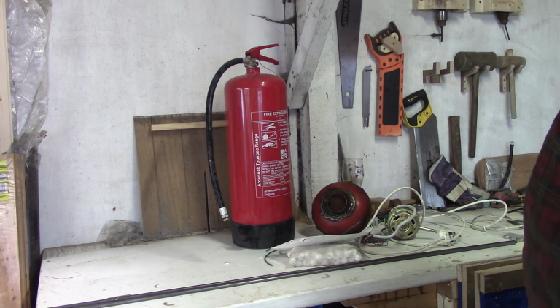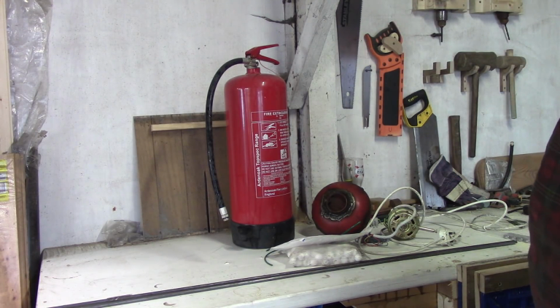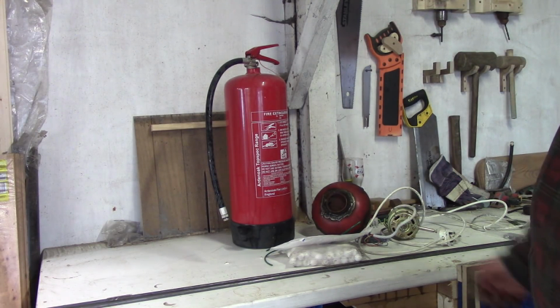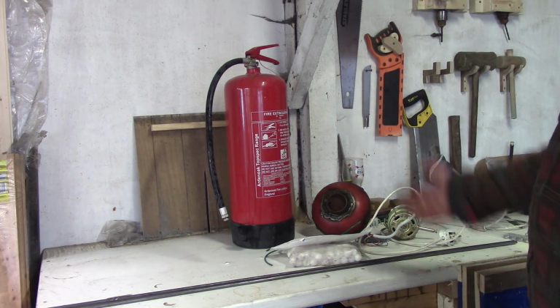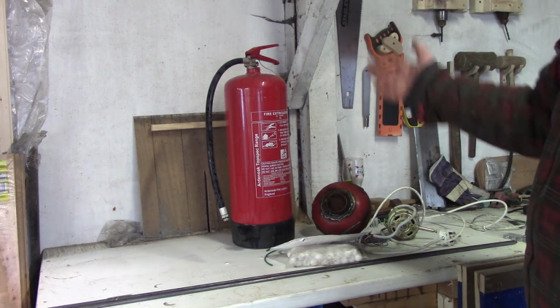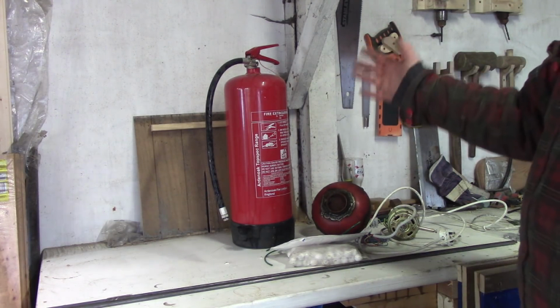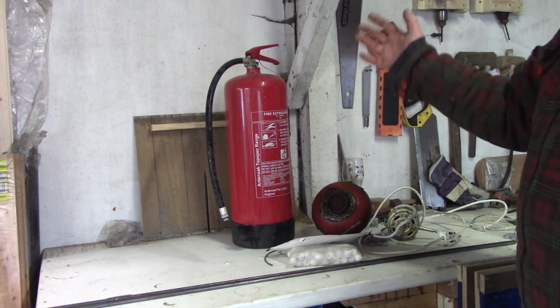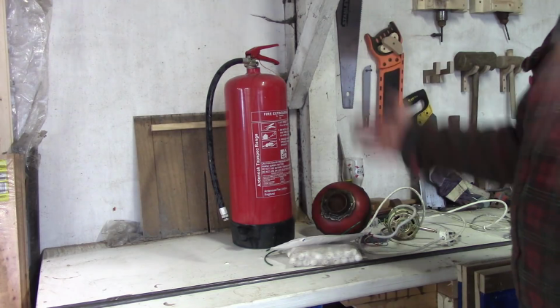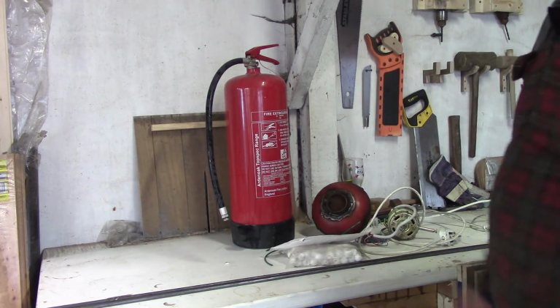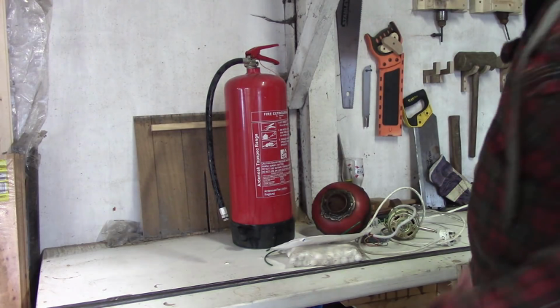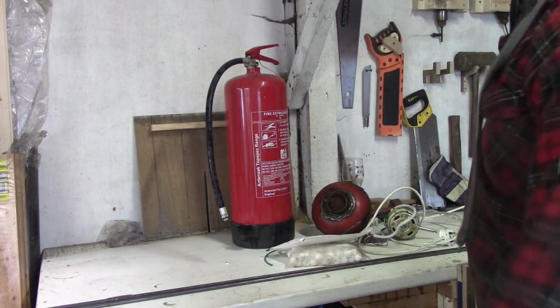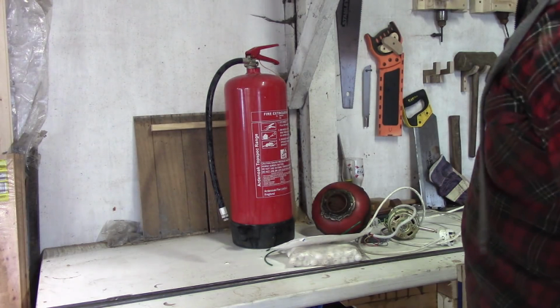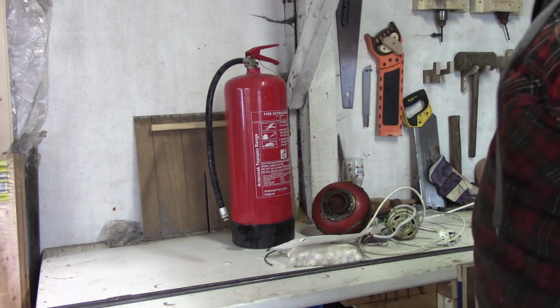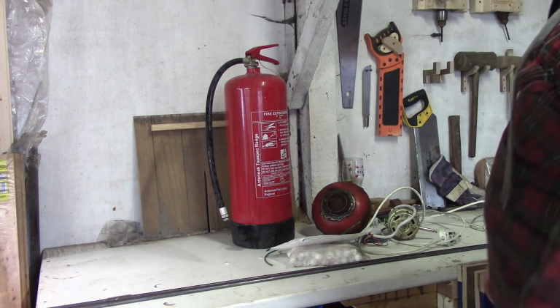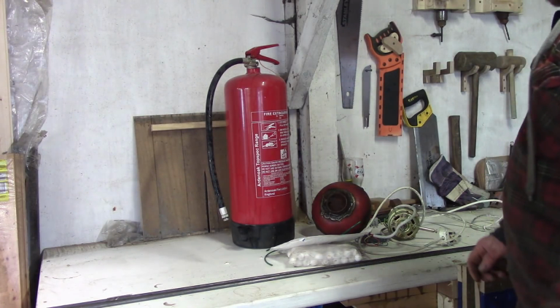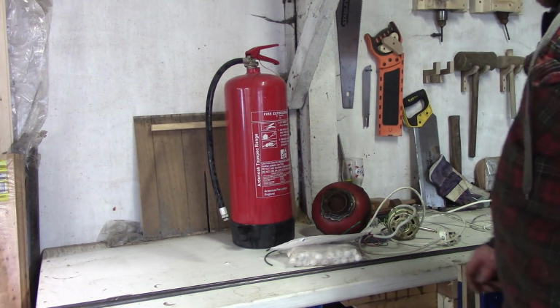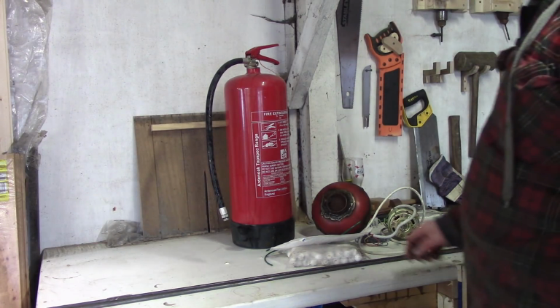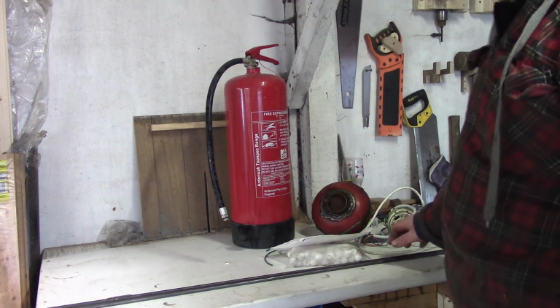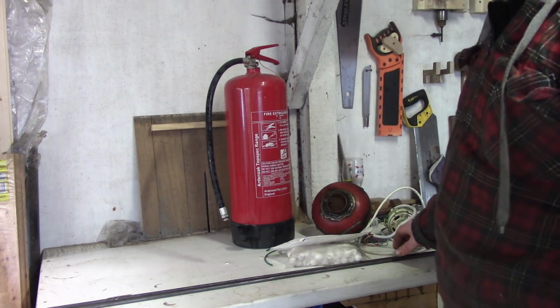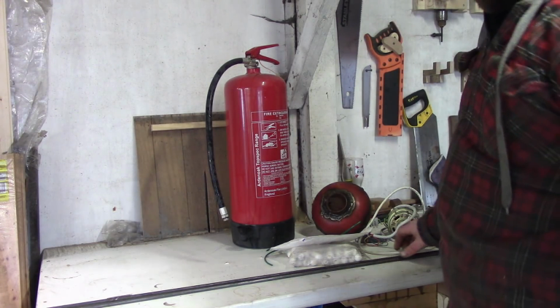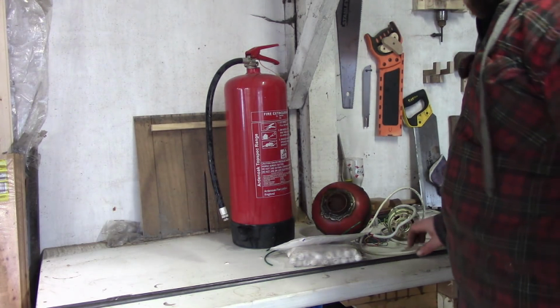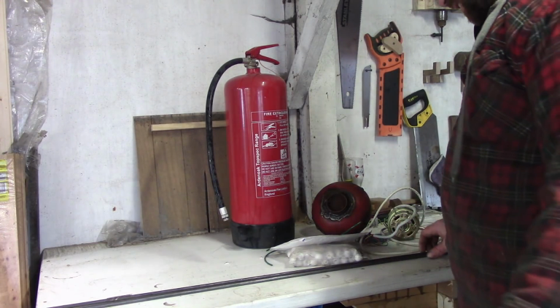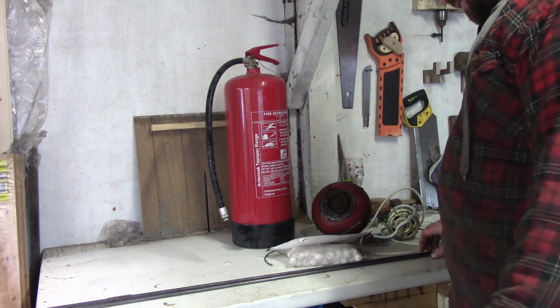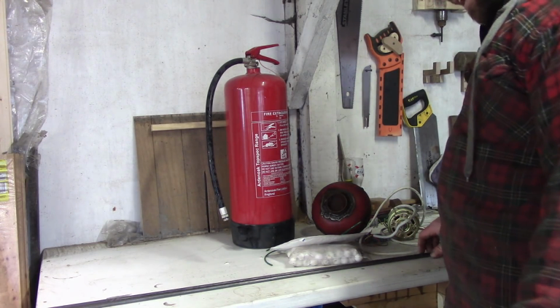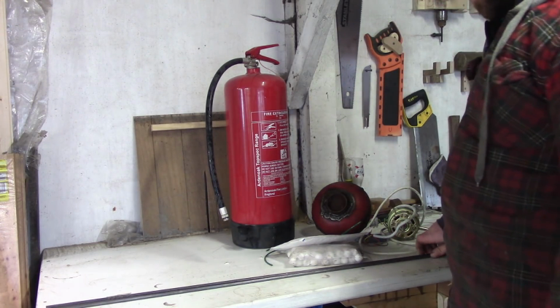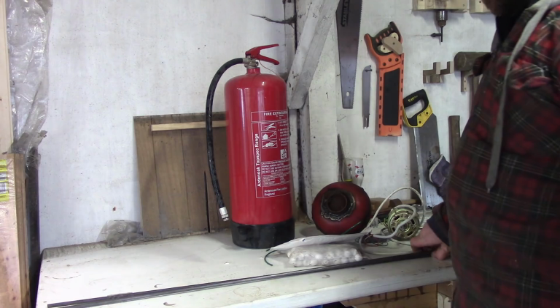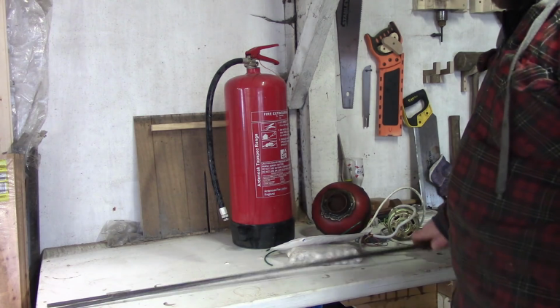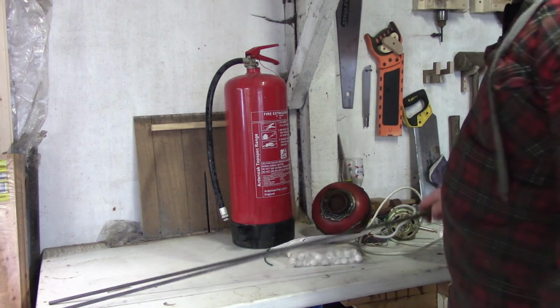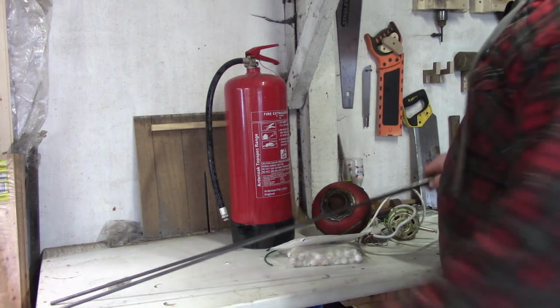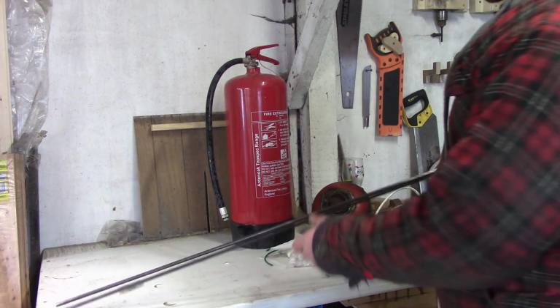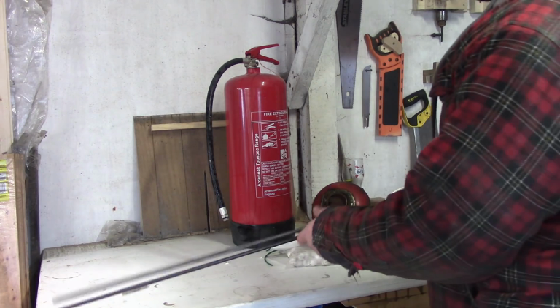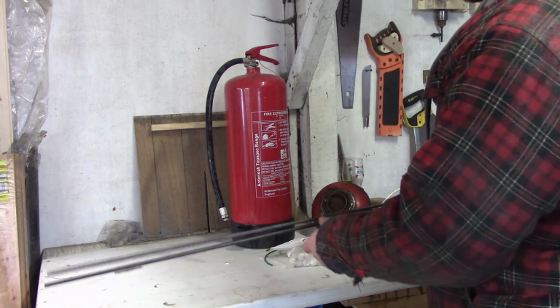Turbo Conquering Mega Eagle. How are you doing folks? Today I'm going to be making a ball mill.